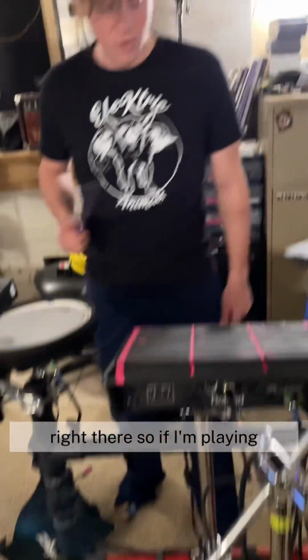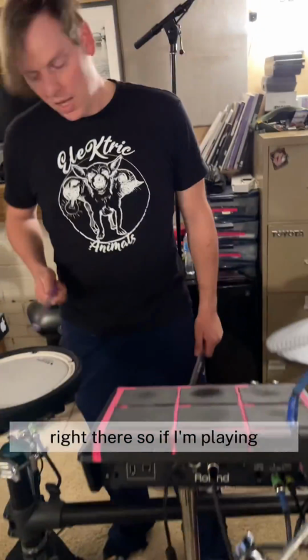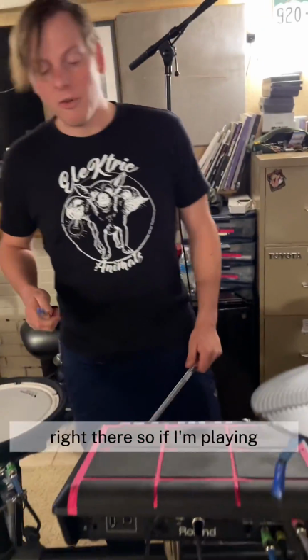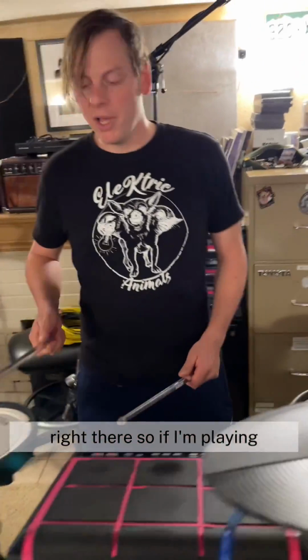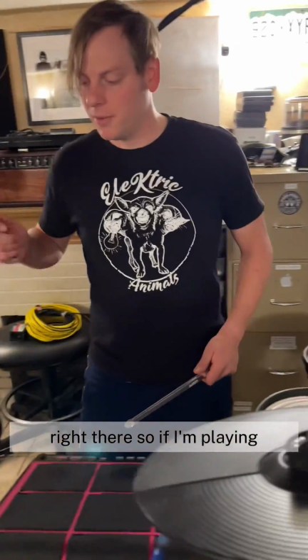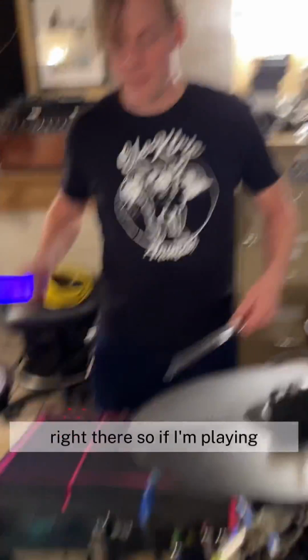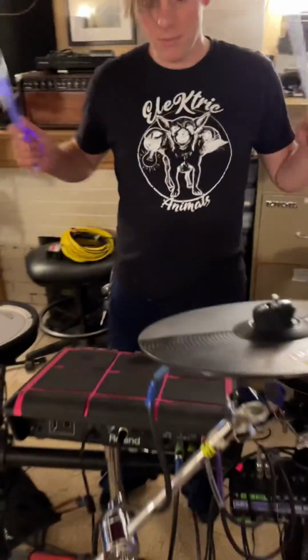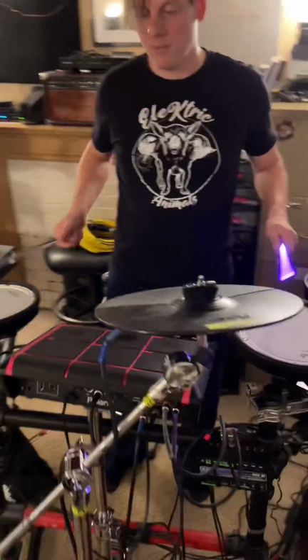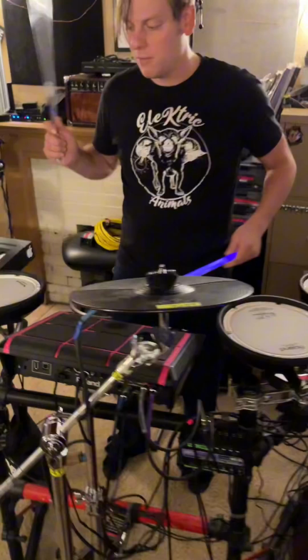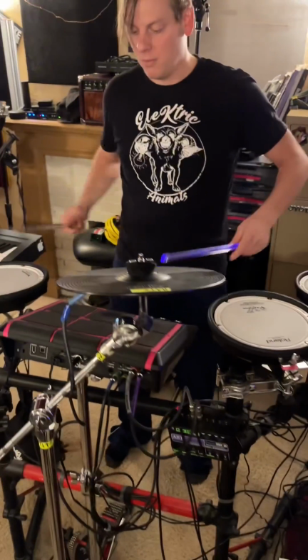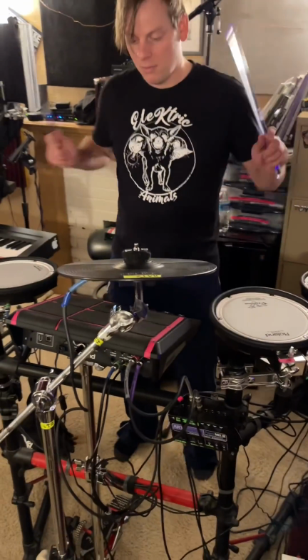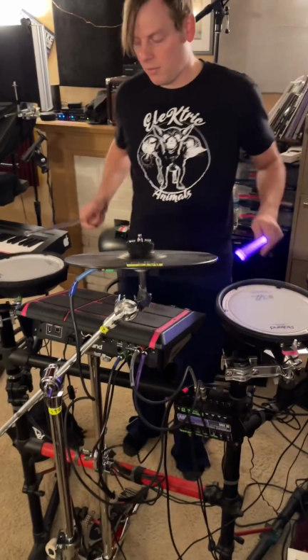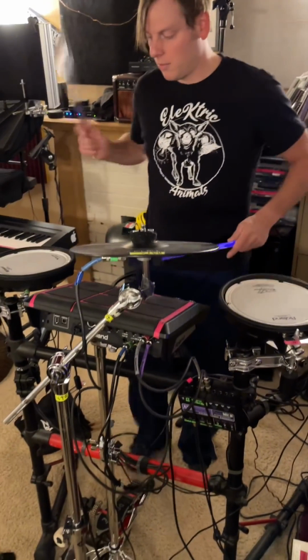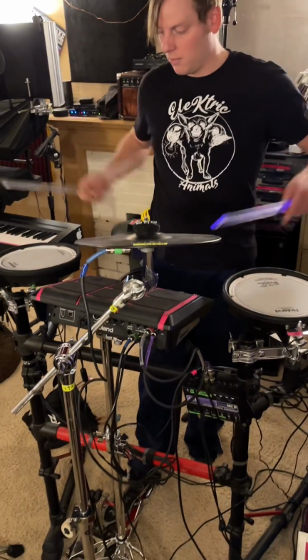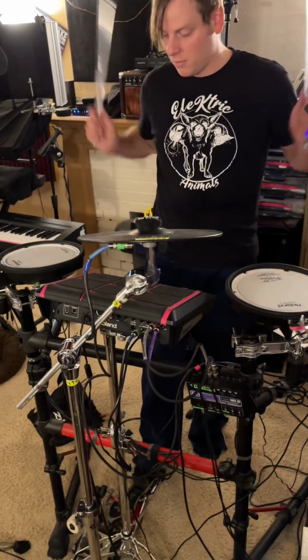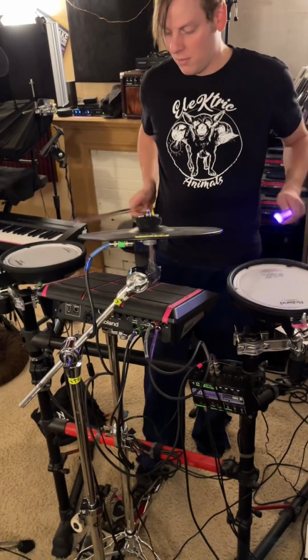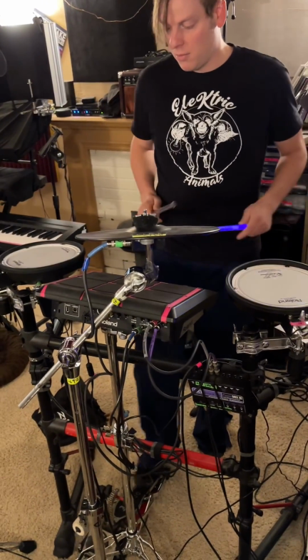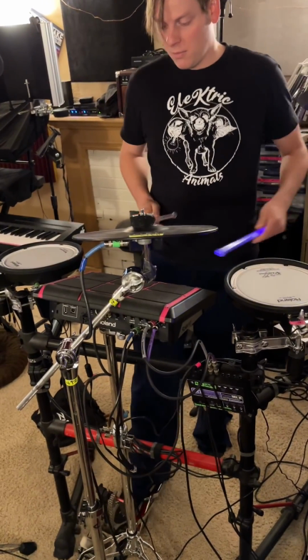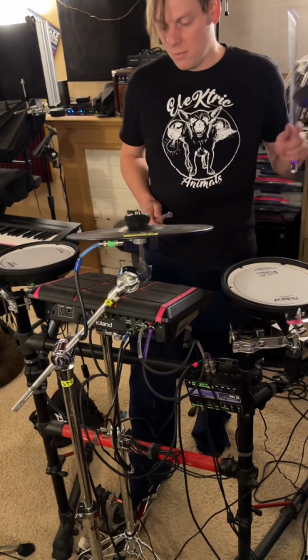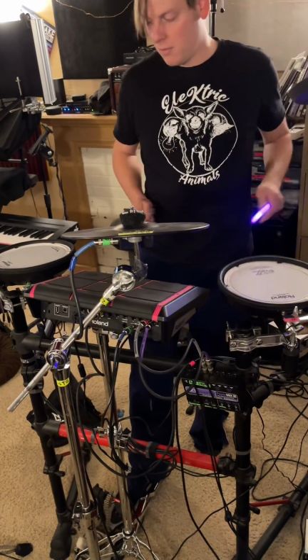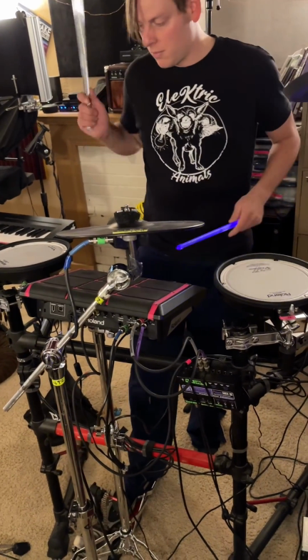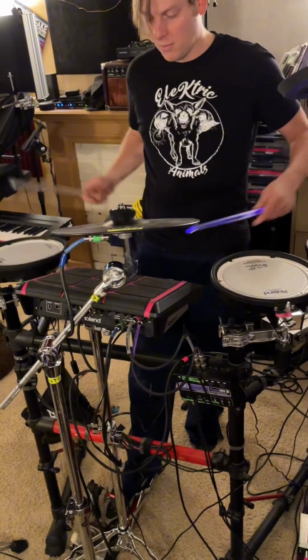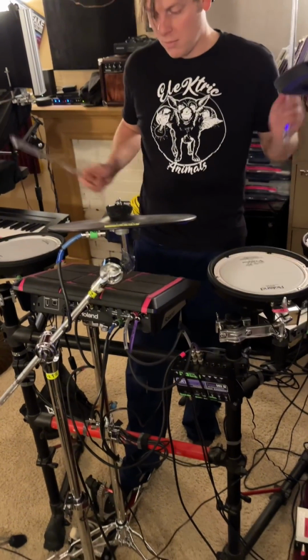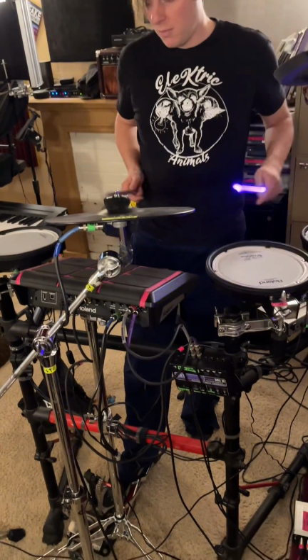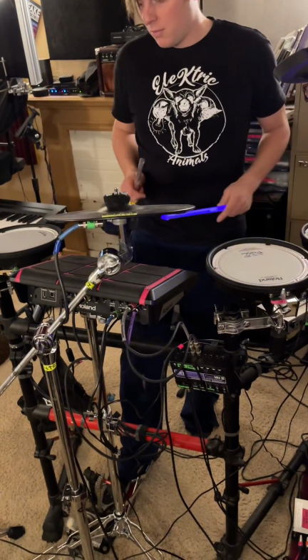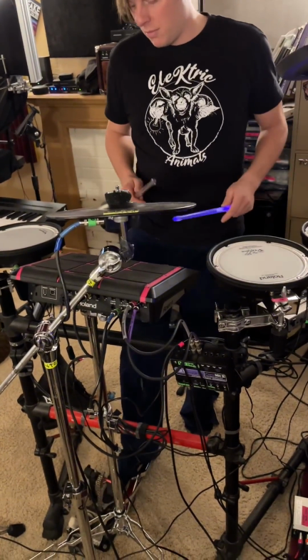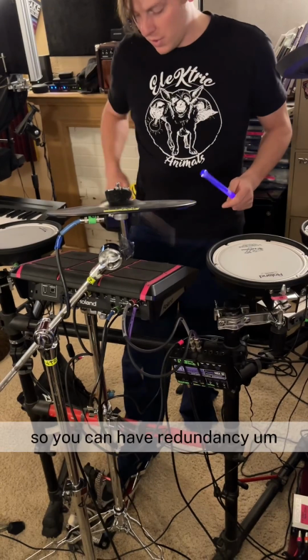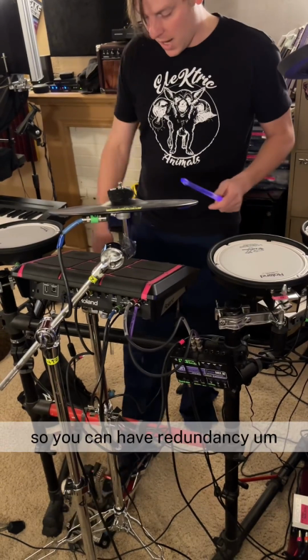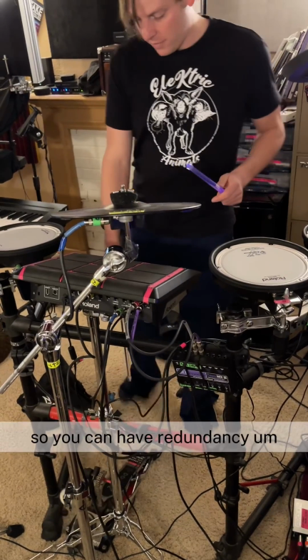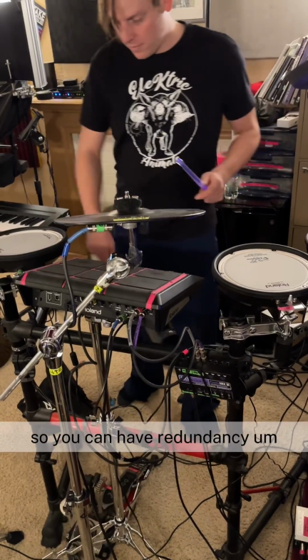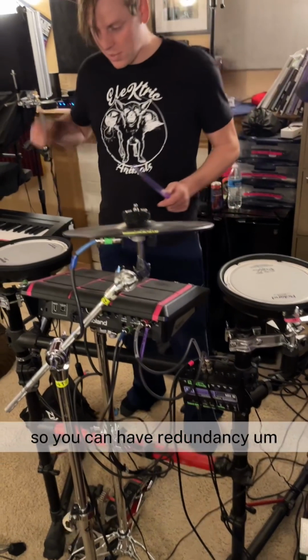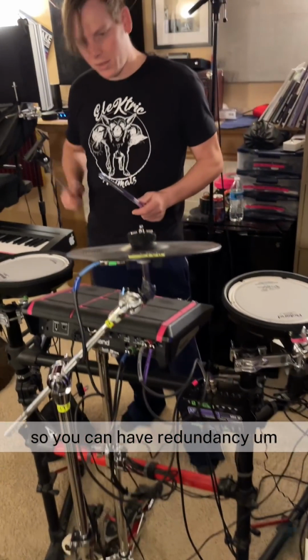So if I'm playing, you can have redundancy.